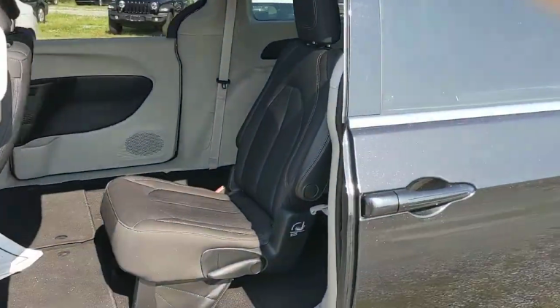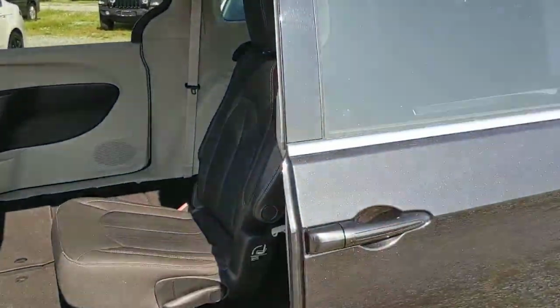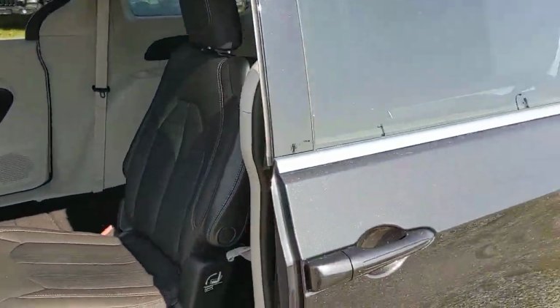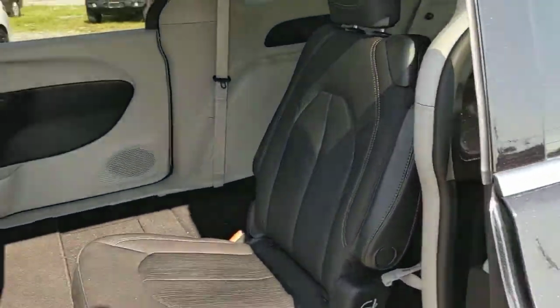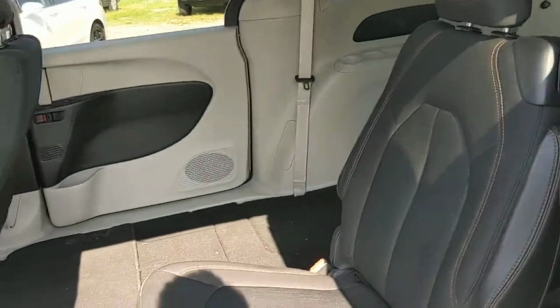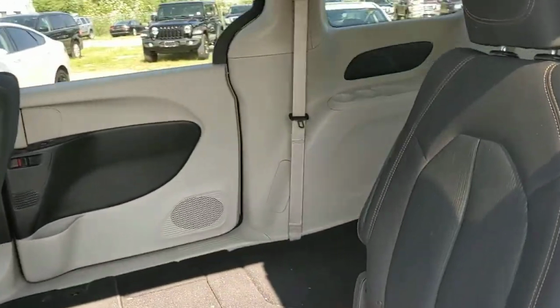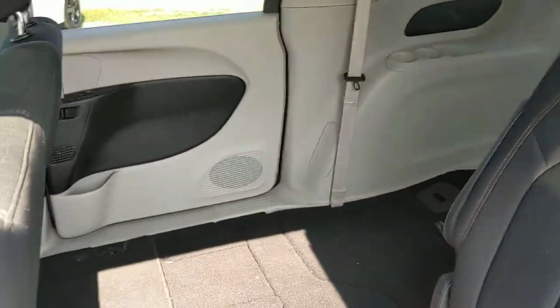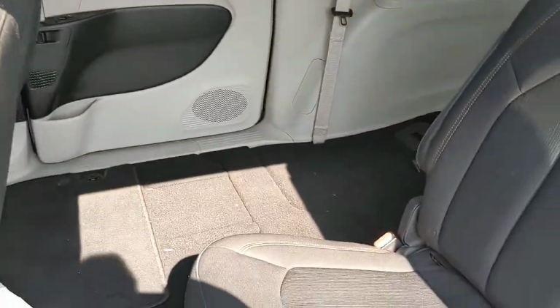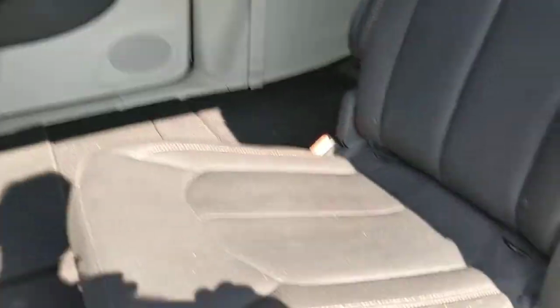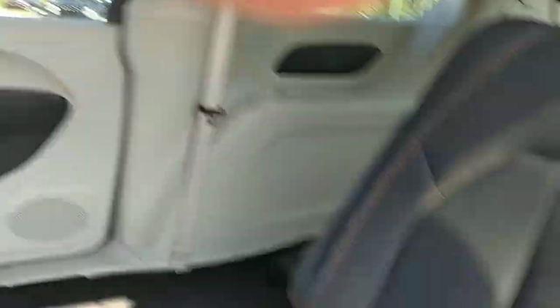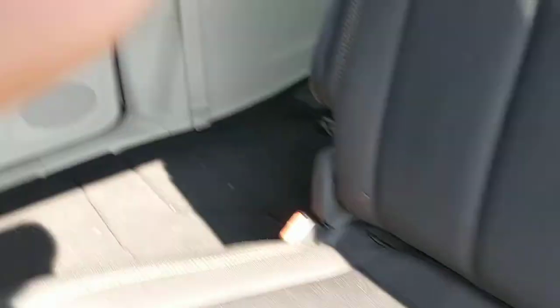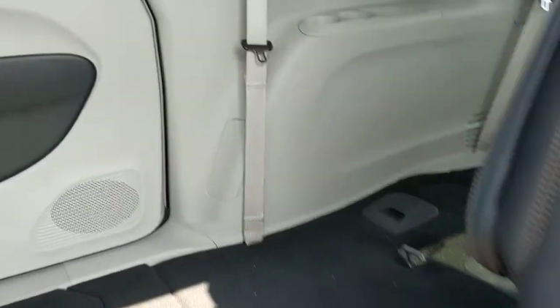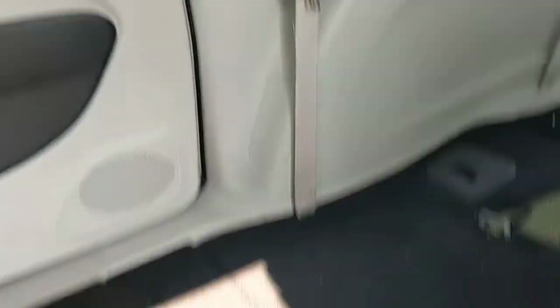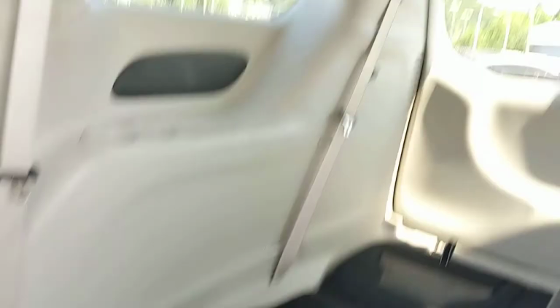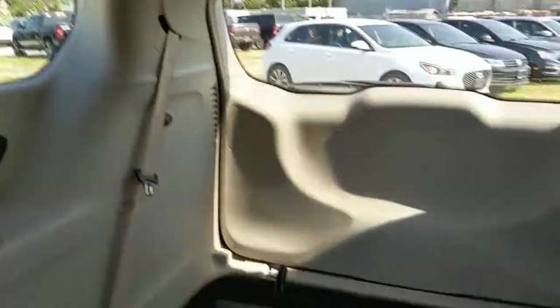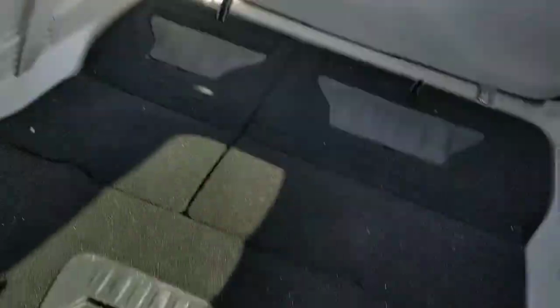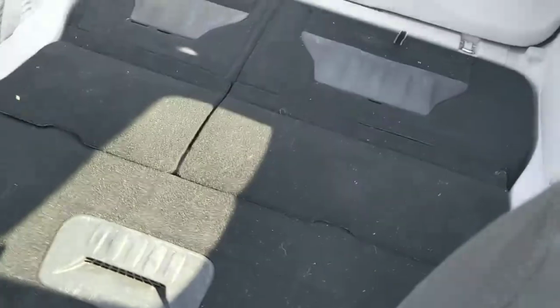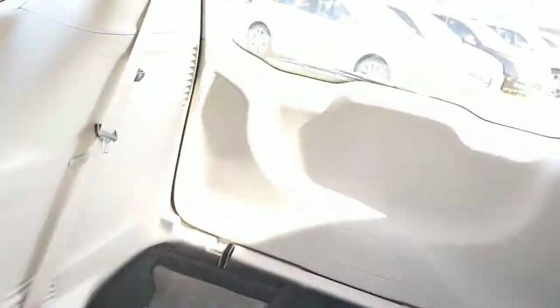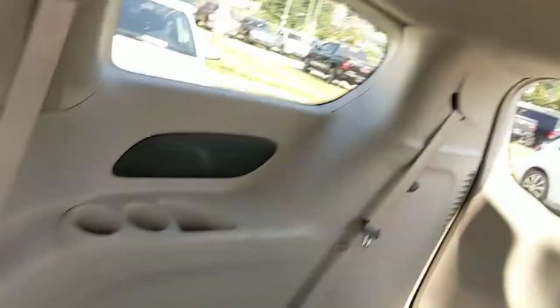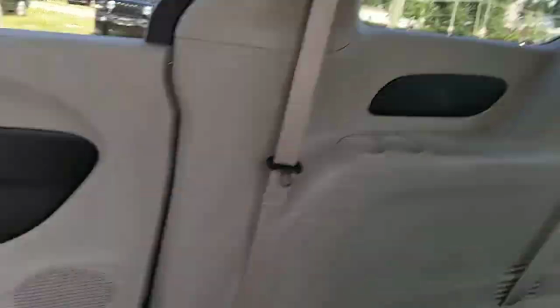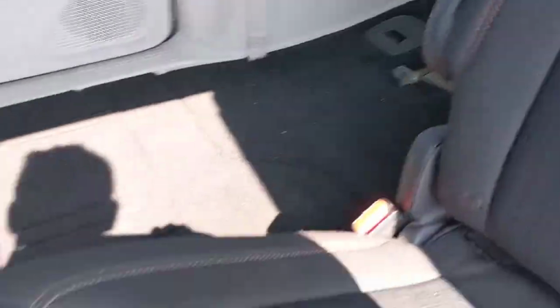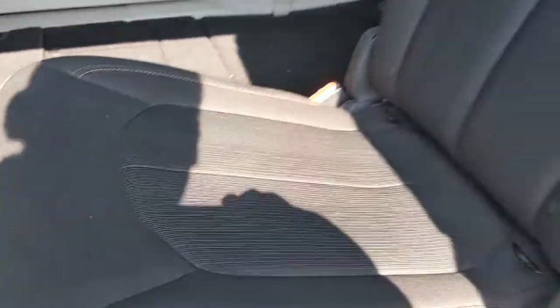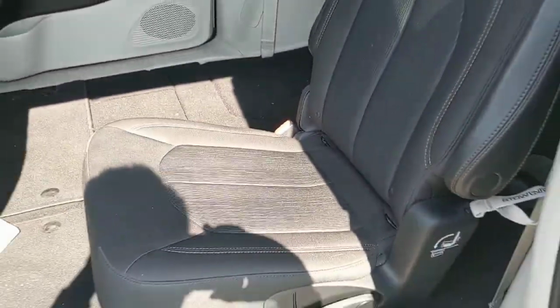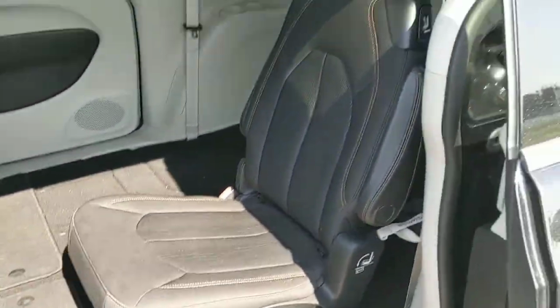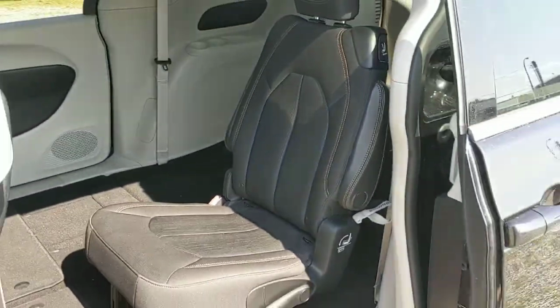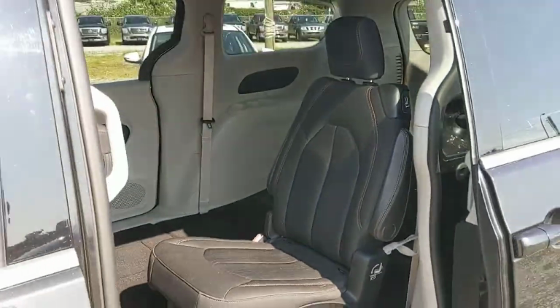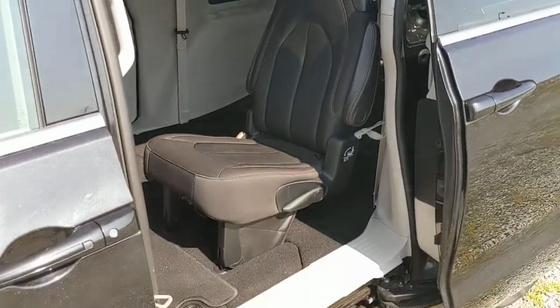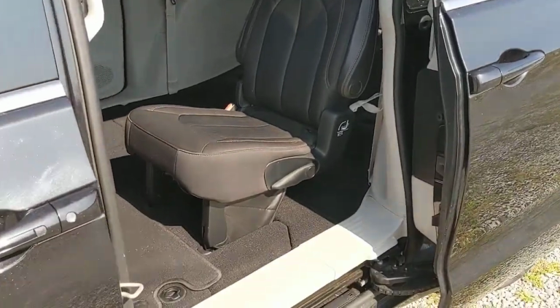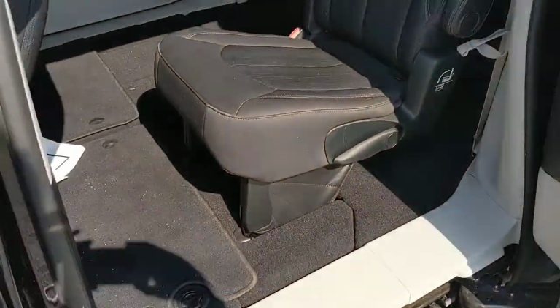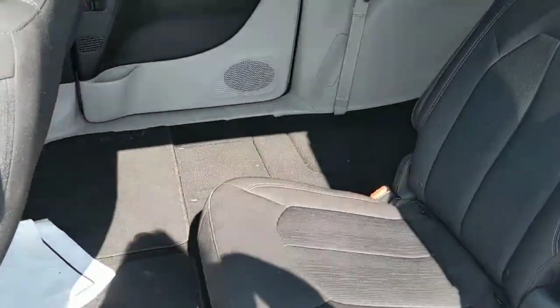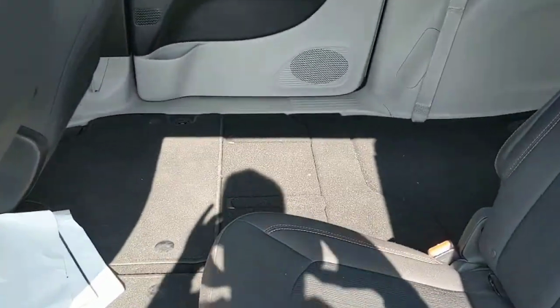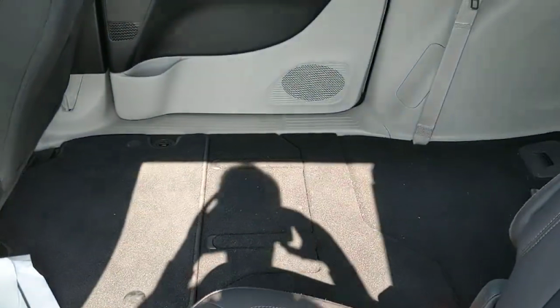It does have full Stow 'n Go, as you can see. It does actually have more than just one seat back here — they're just all down right now. This would be your seven-seater; it has the captain's chairs. This is what the chair would look like when it is up.